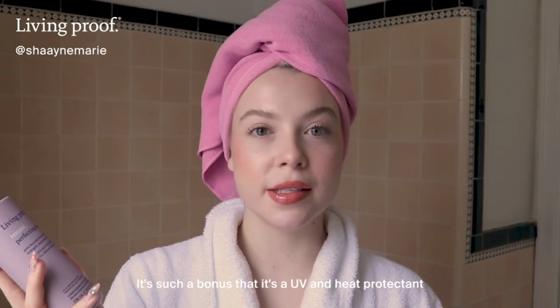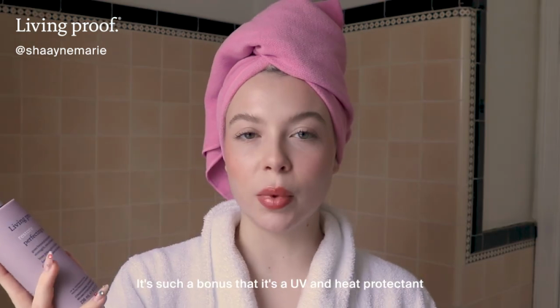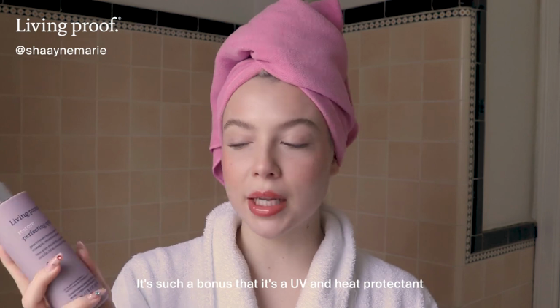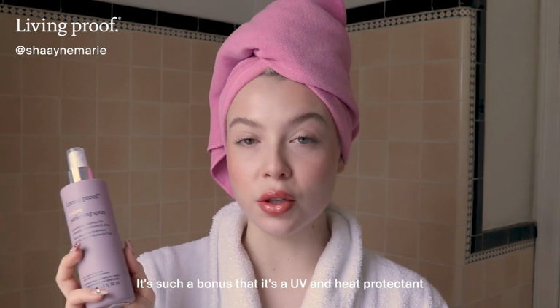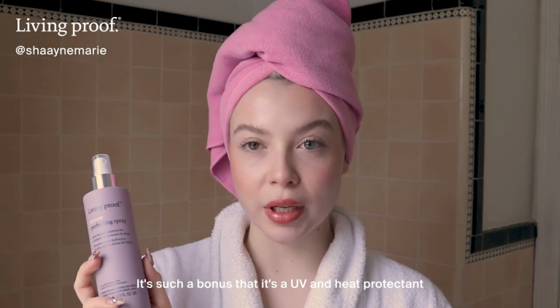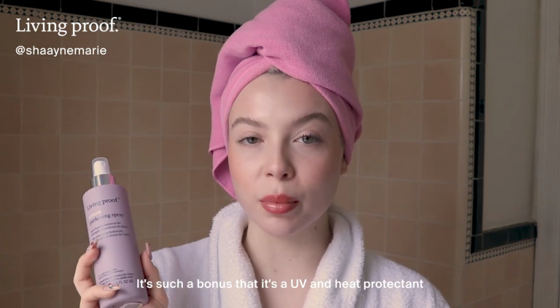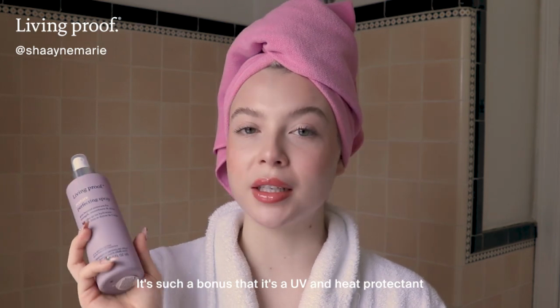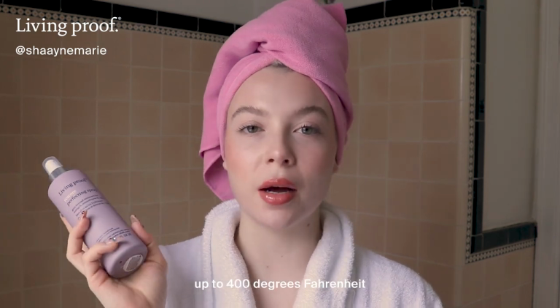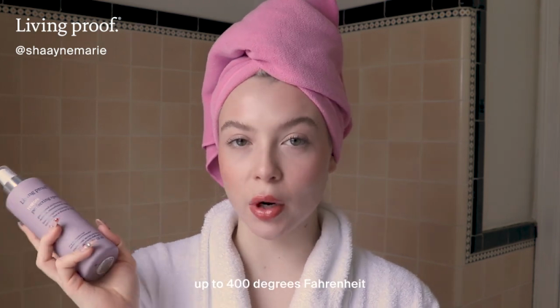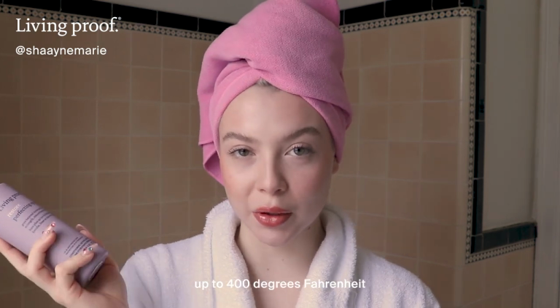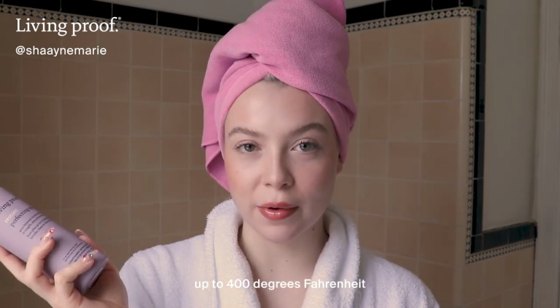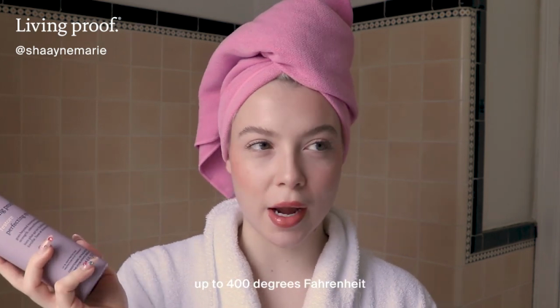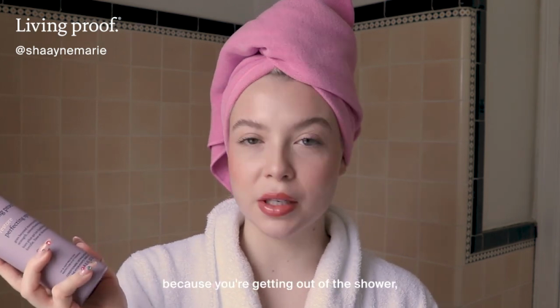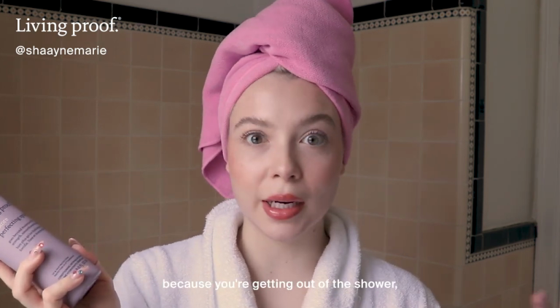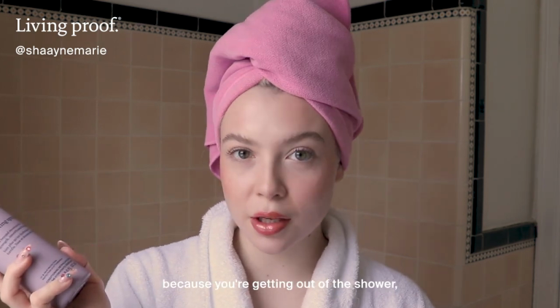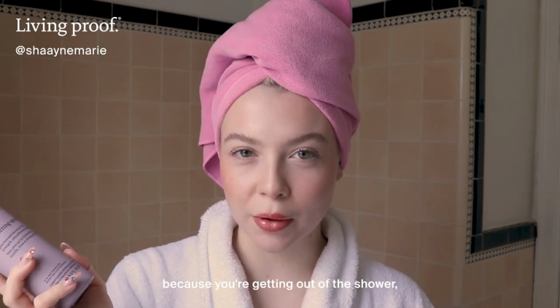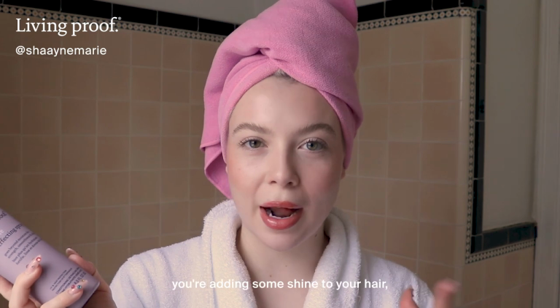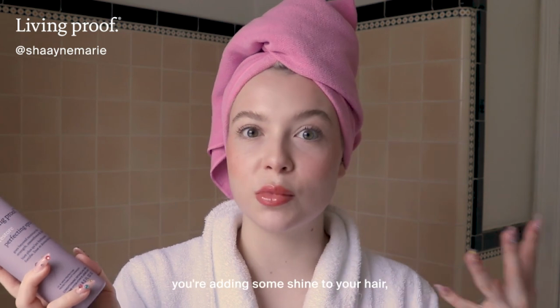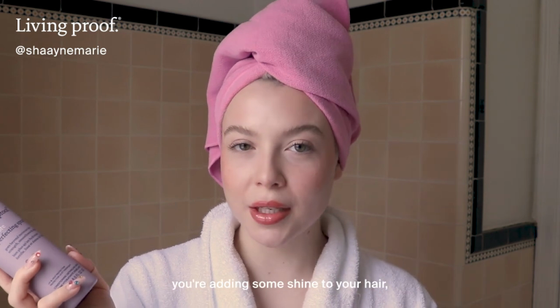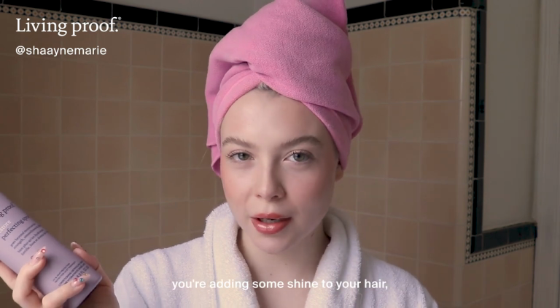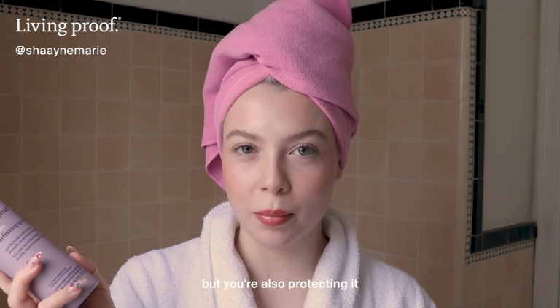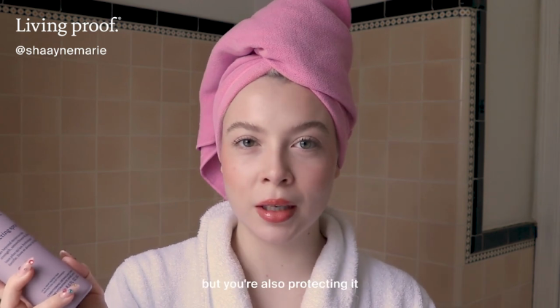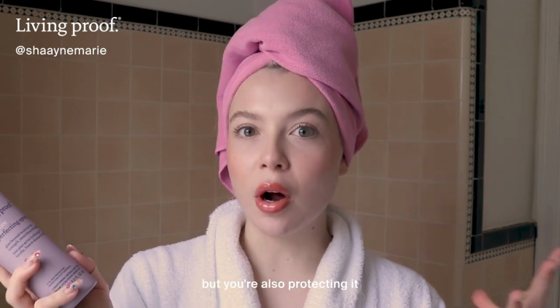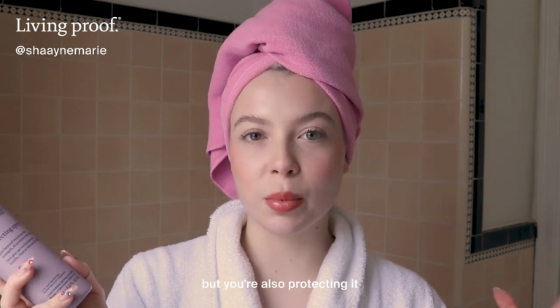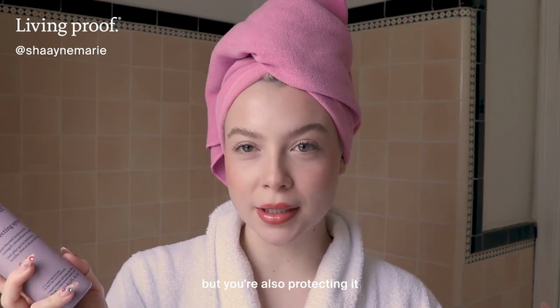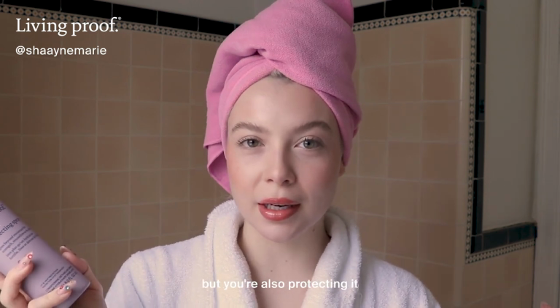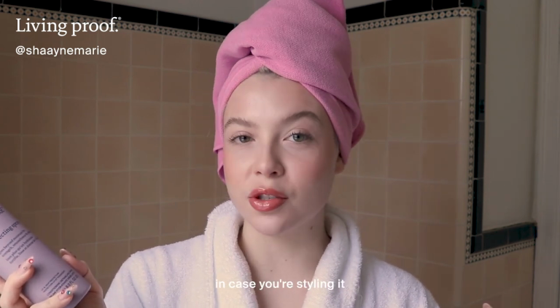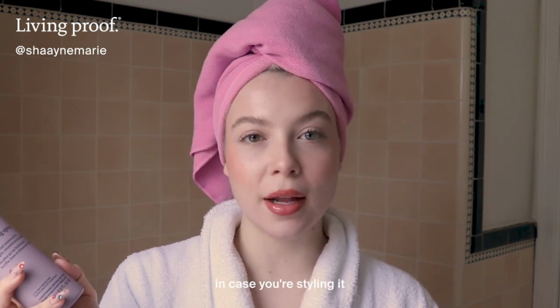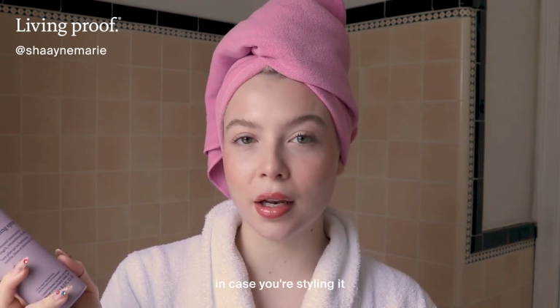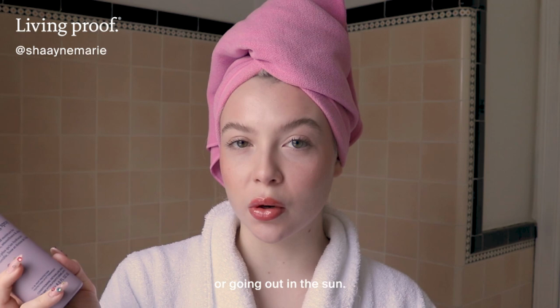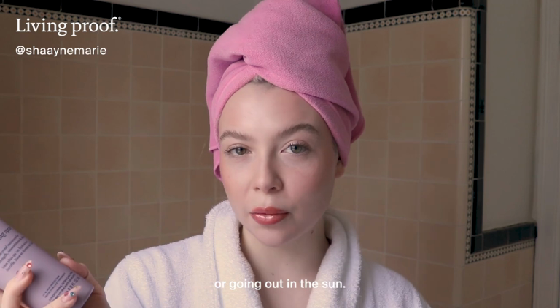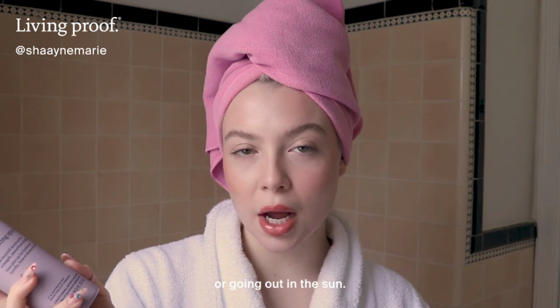It's such a bonus that it's a UV and heat protectant up to 400 degrees Fahrenheit, because you're getting out of the shower, you're adding some shine to your hair, but you're also protecting it in case you're styling it or going out in the sun.